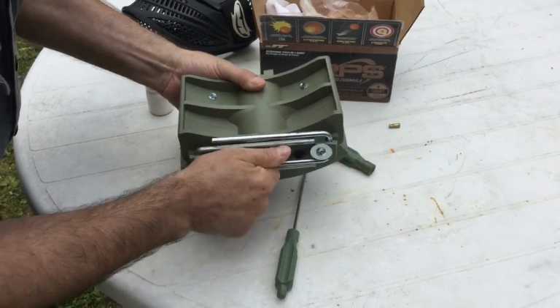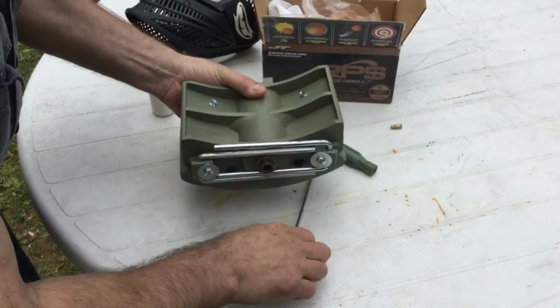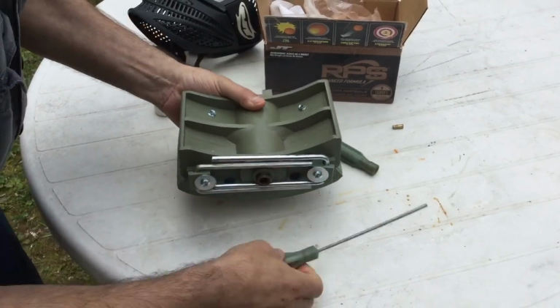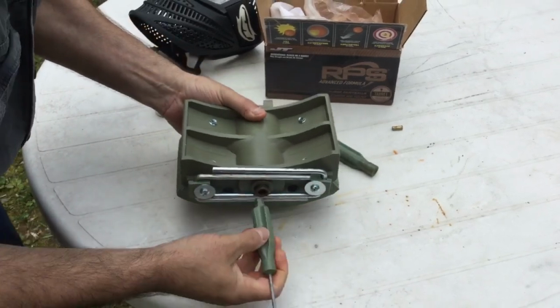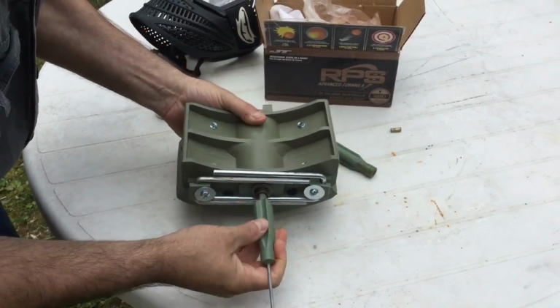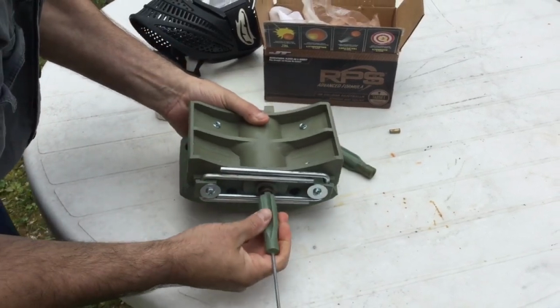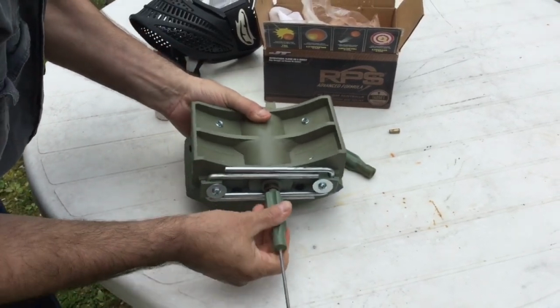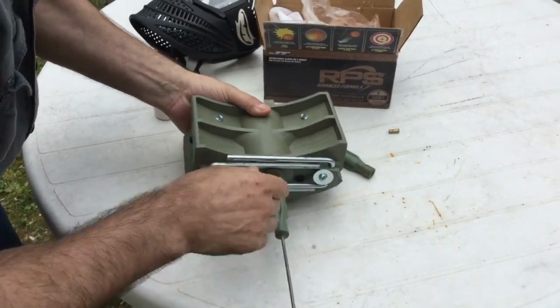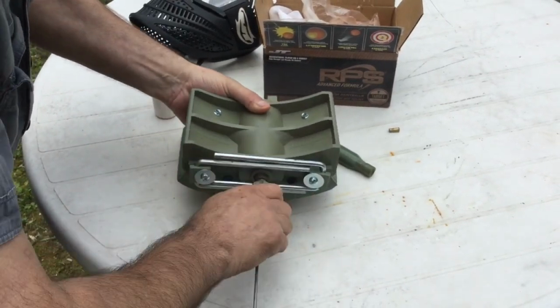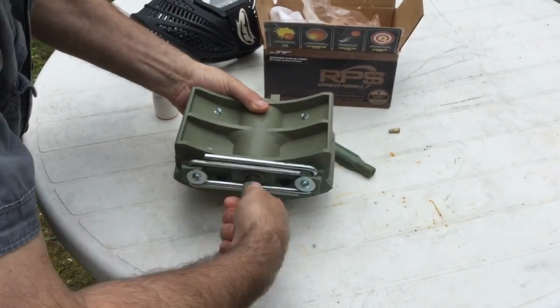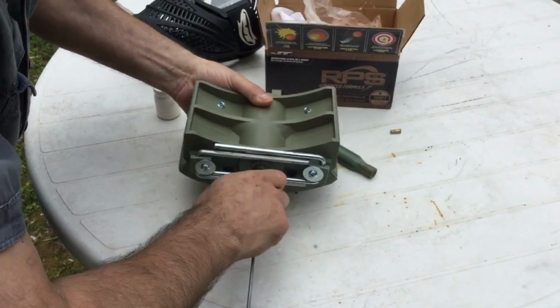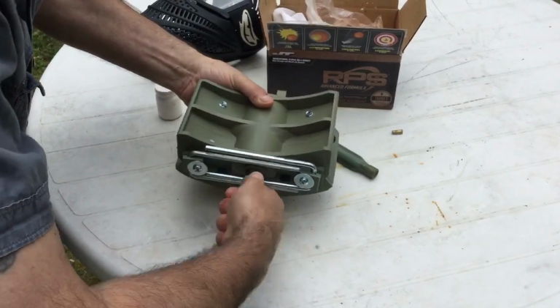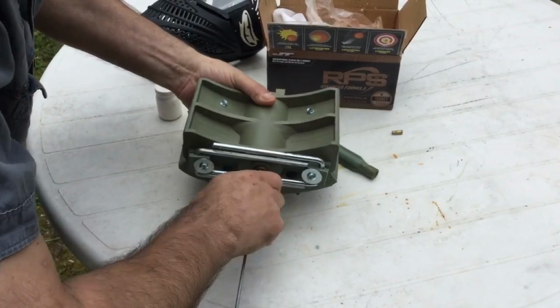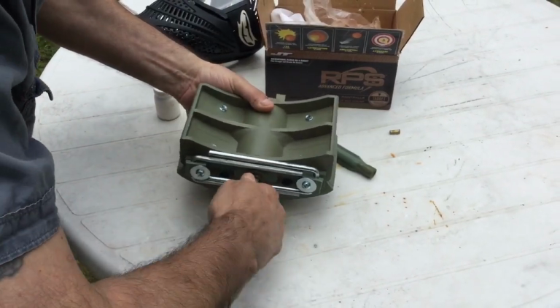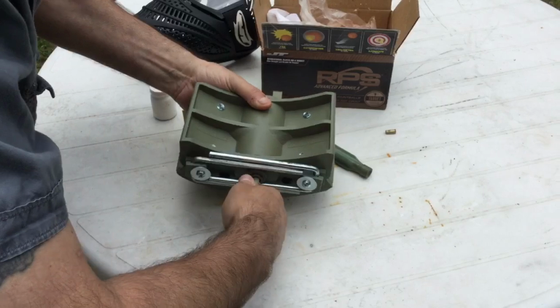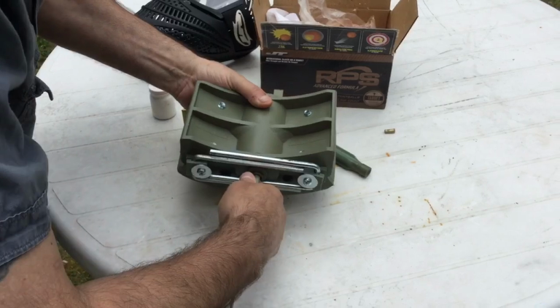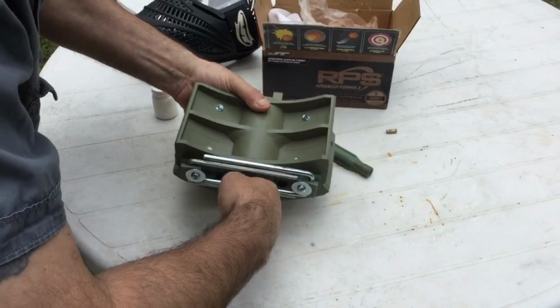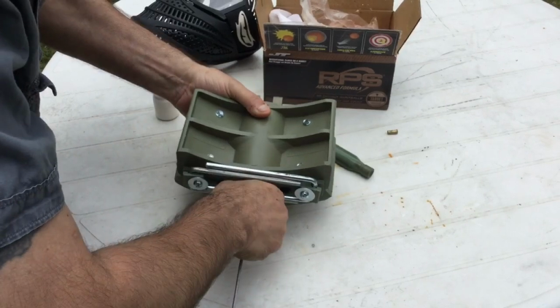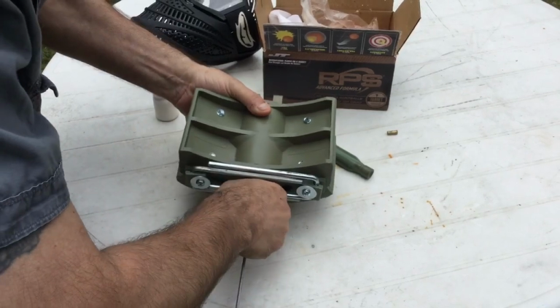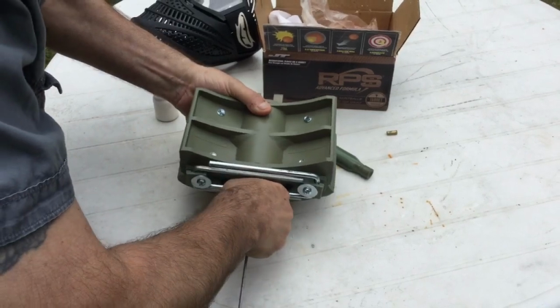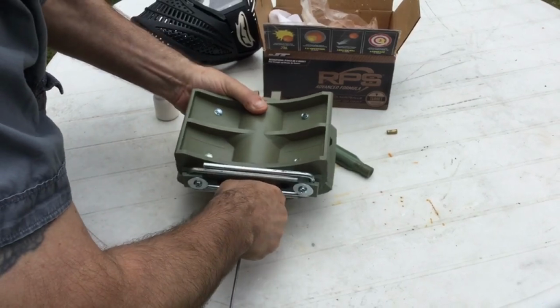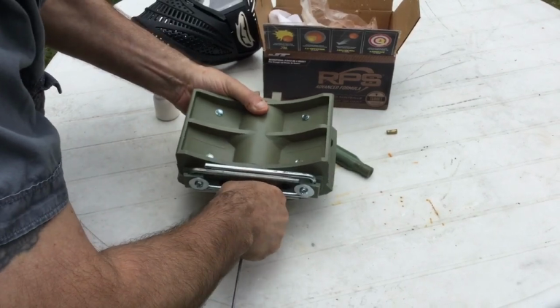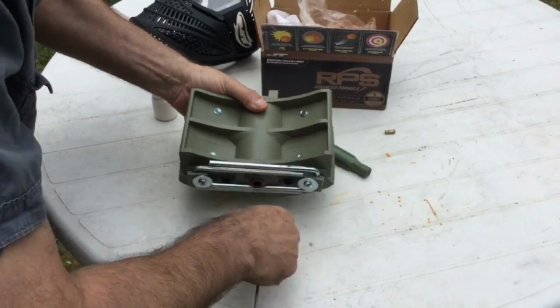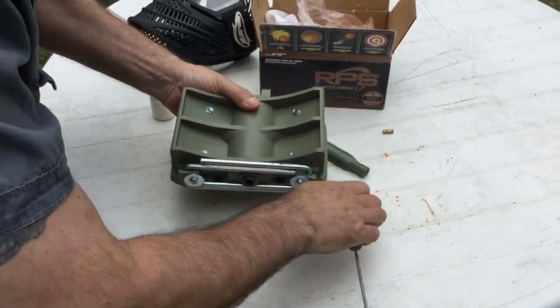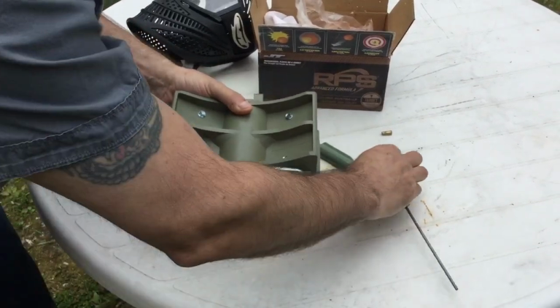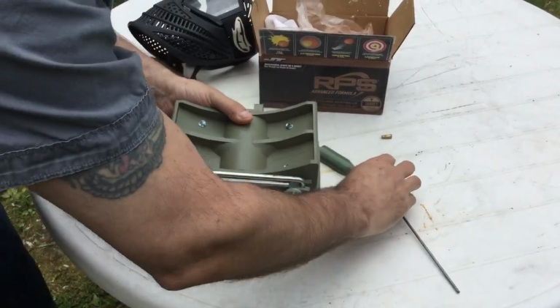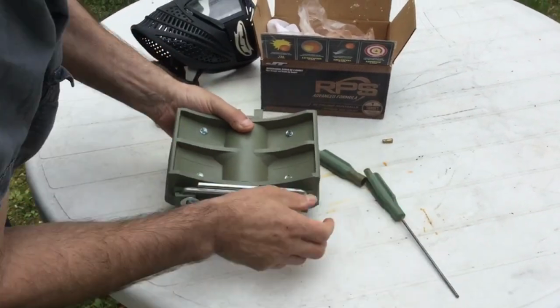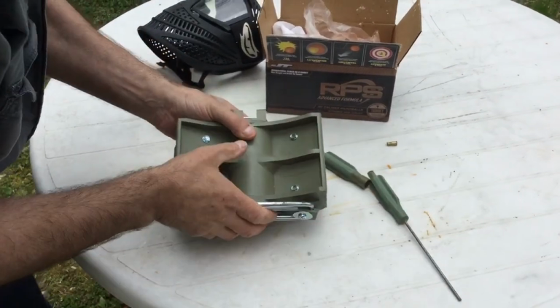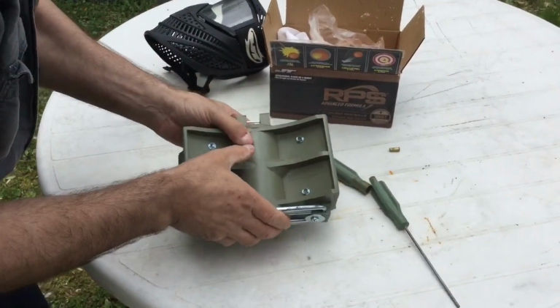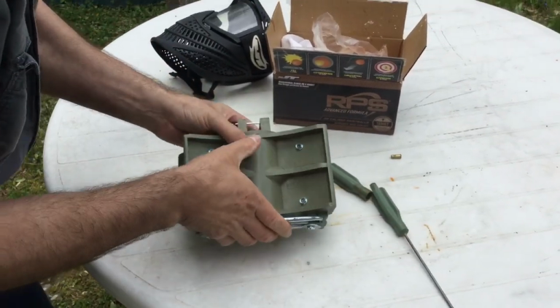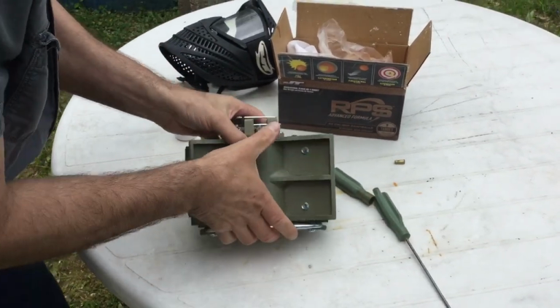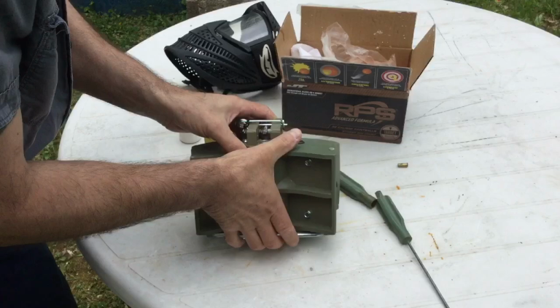Replace the plug. Now this plug does not have to be tight. All you want to do is bring it to its seat and then give it a slight little tighten. It does not have to be tight.